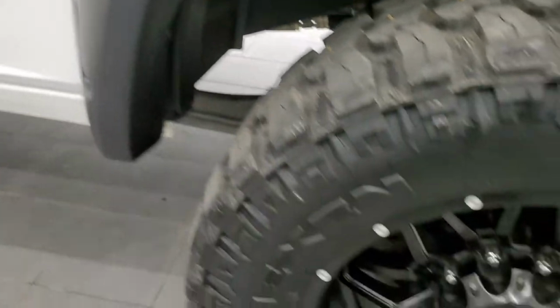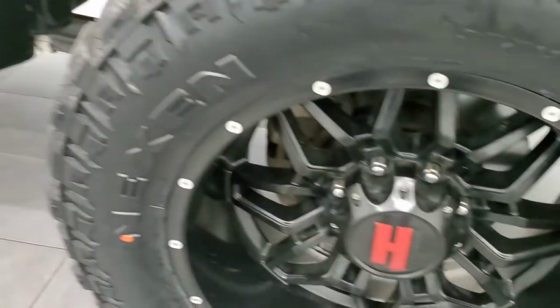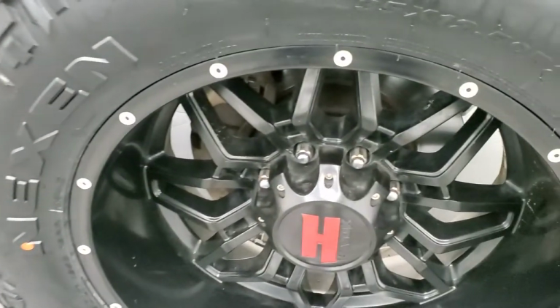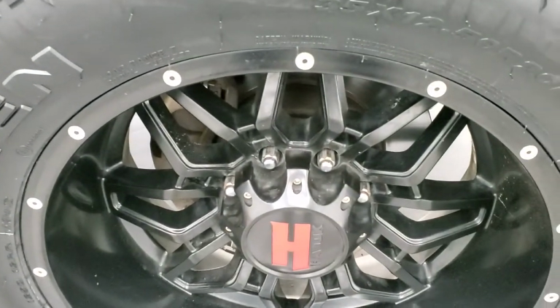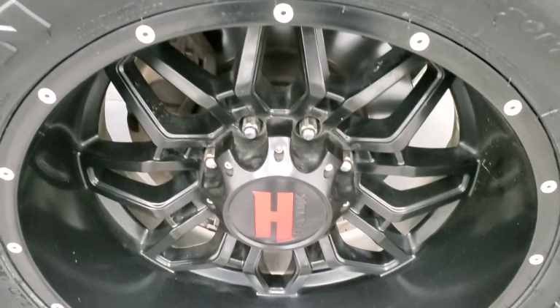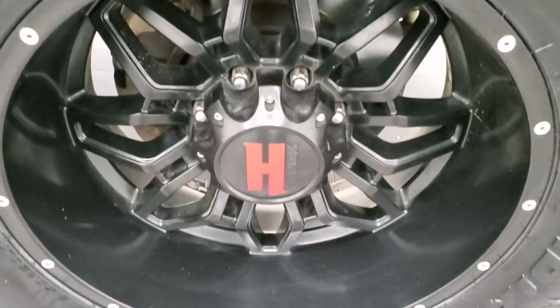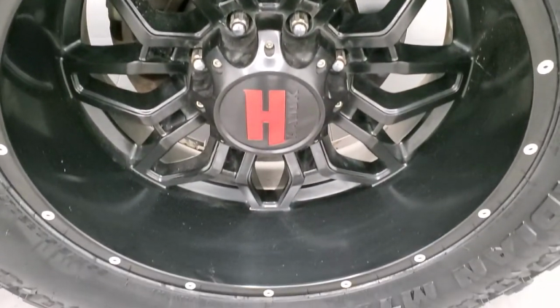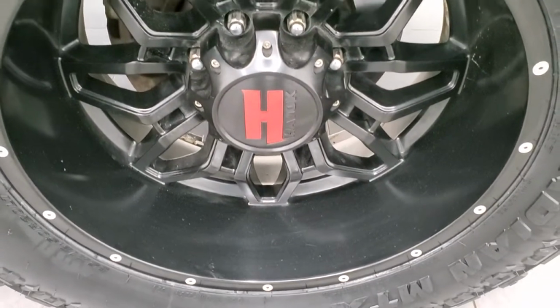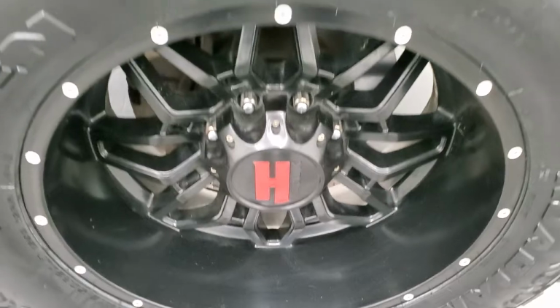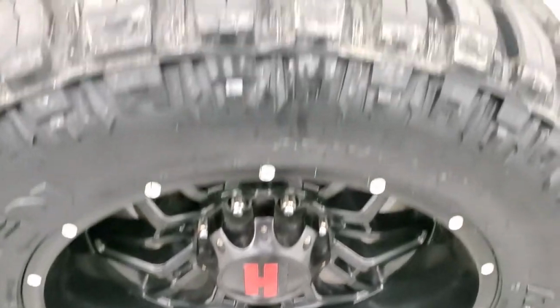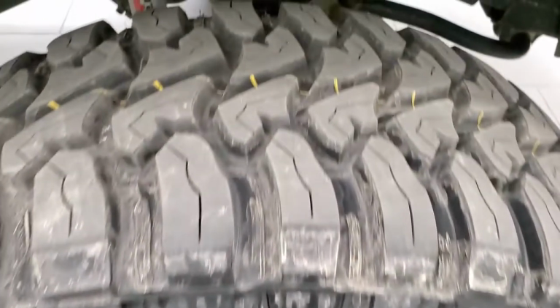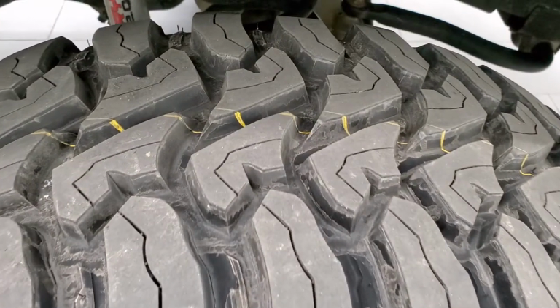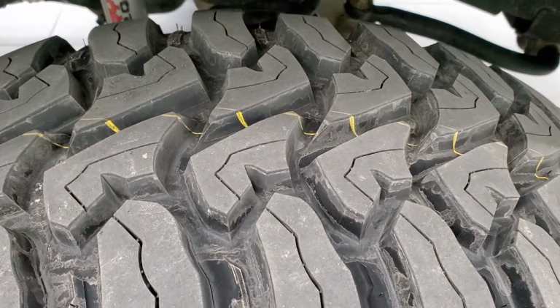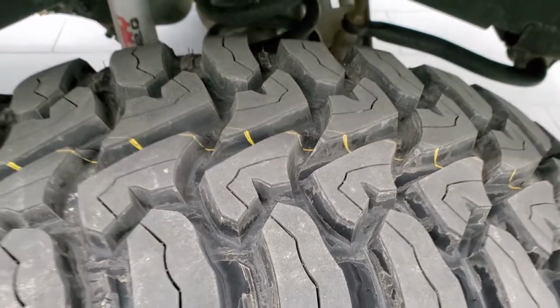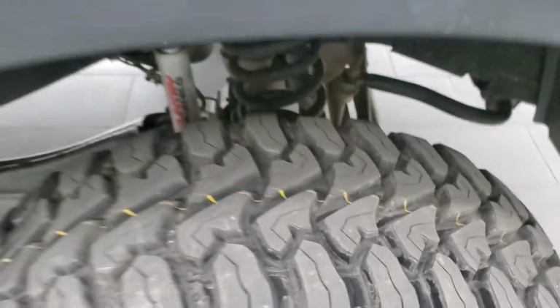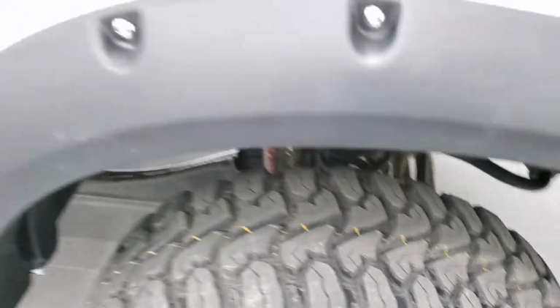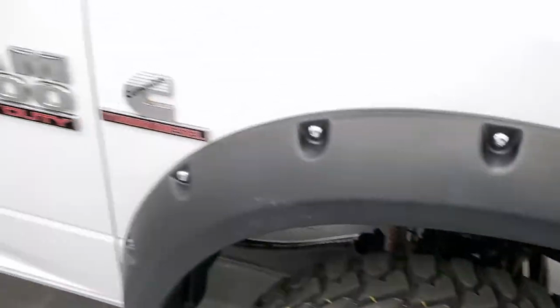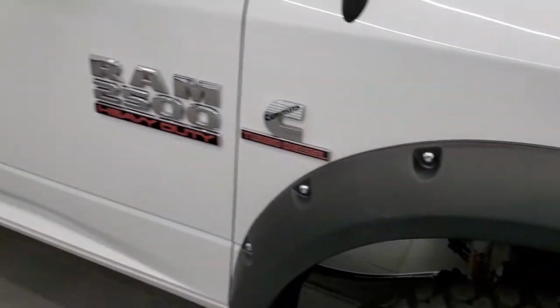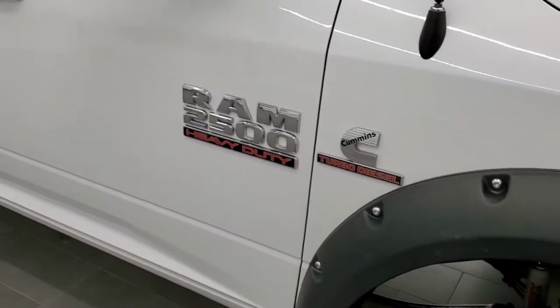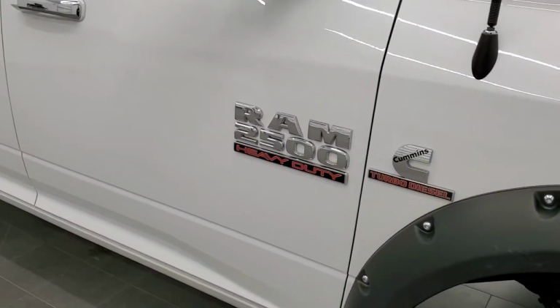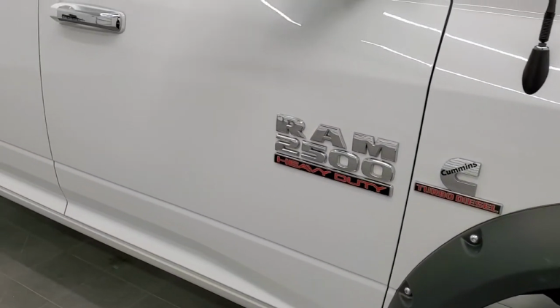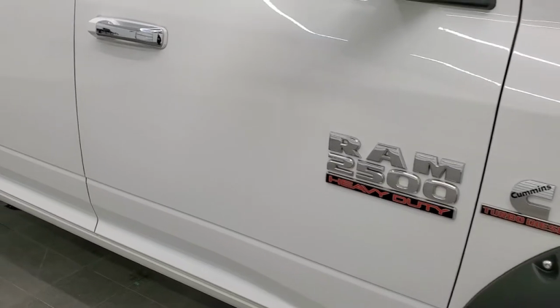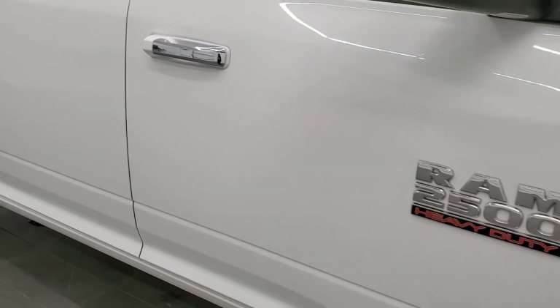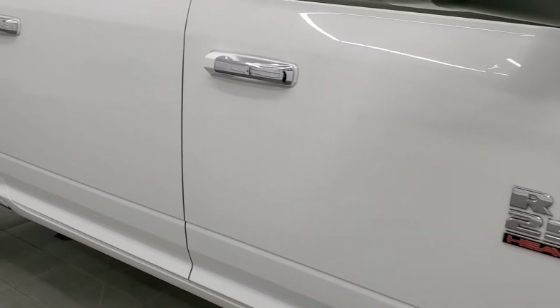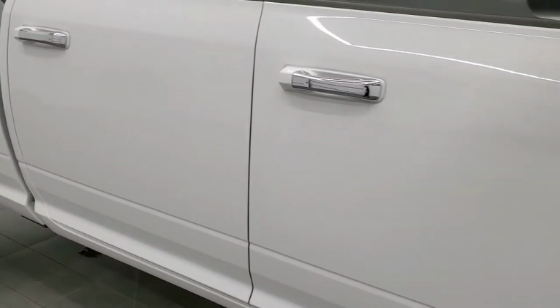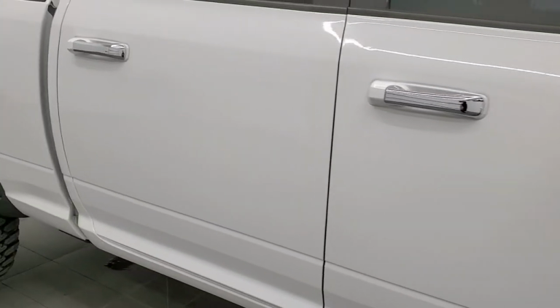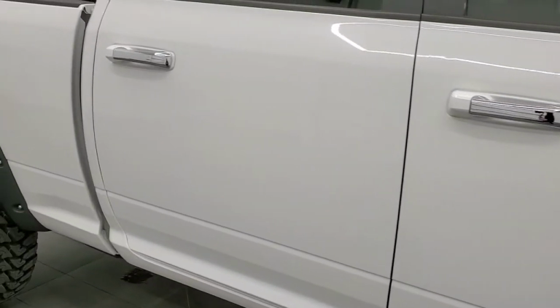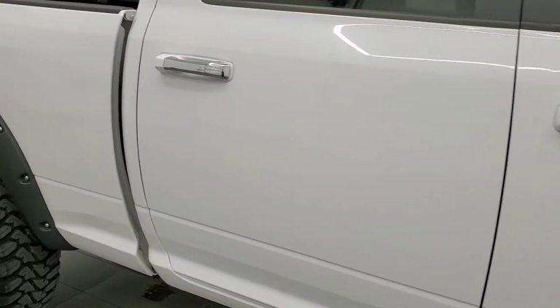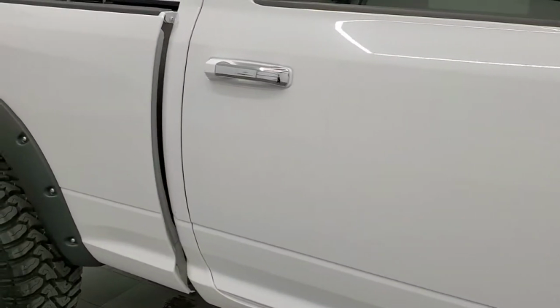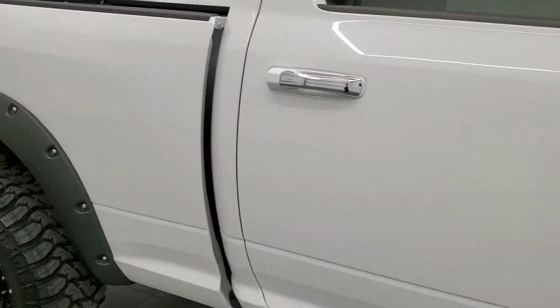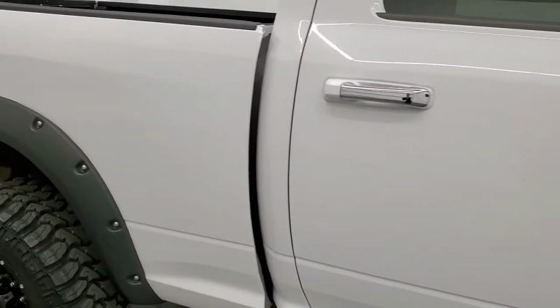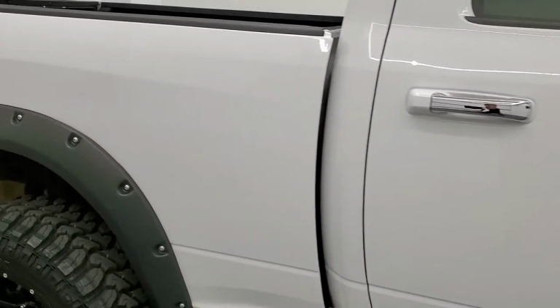Passenger side rim — no scuffs or scrapes on there. And that tire is brand new as well. As you go down the passenger side, take note of how clean the body is, how reflective and mirror-like that paint is.